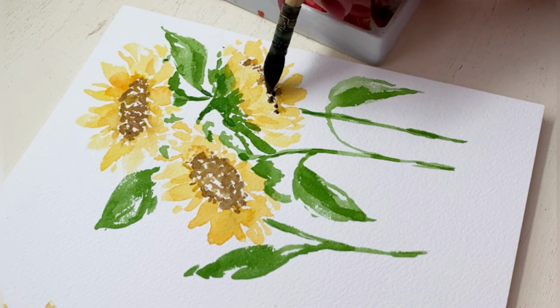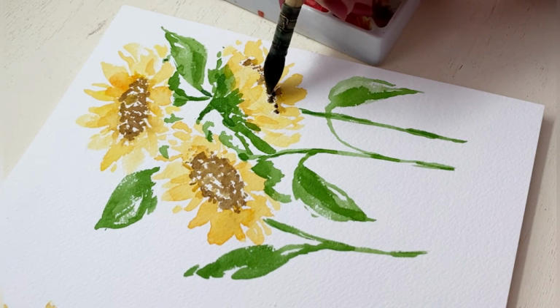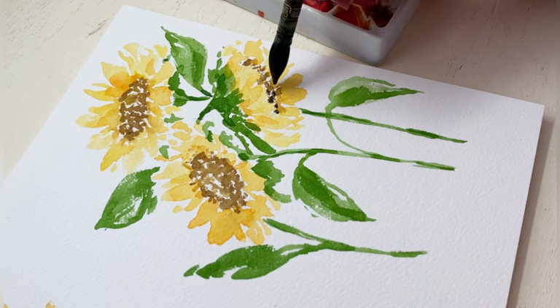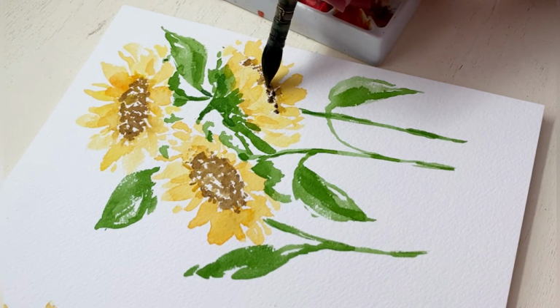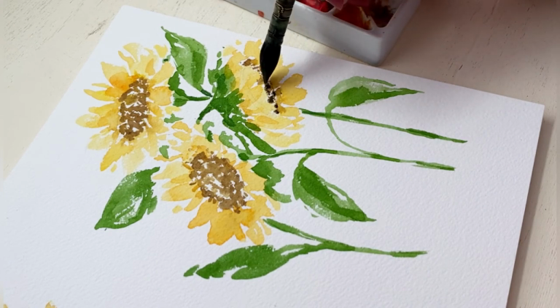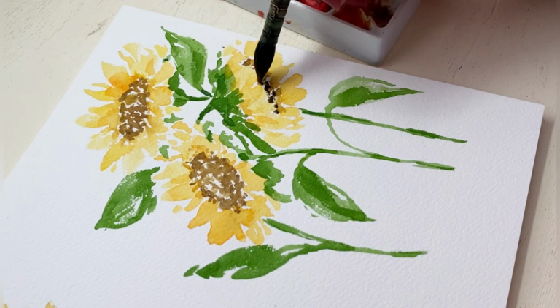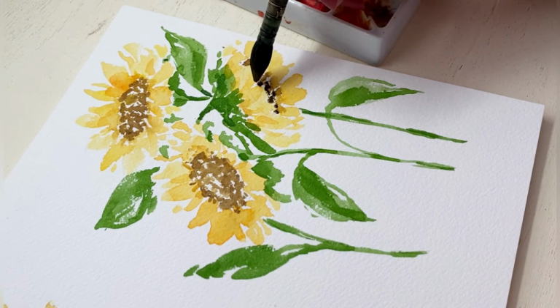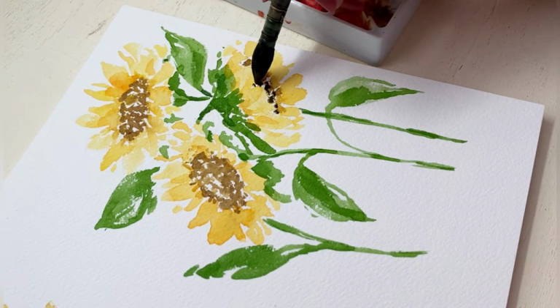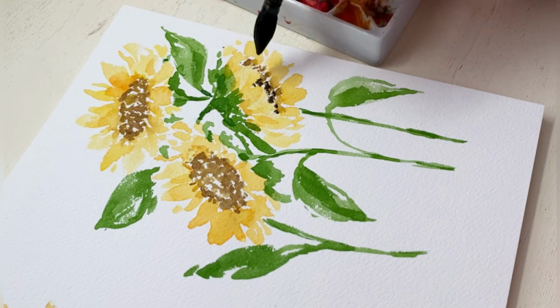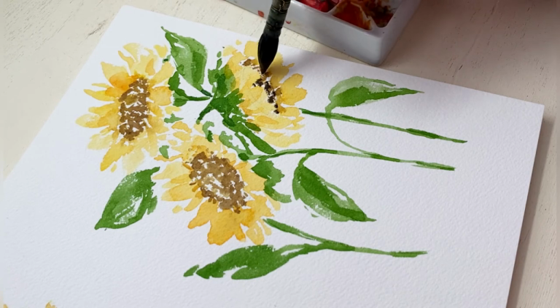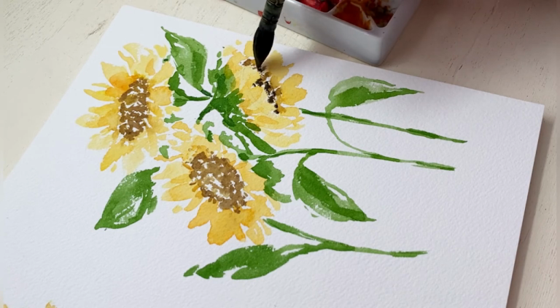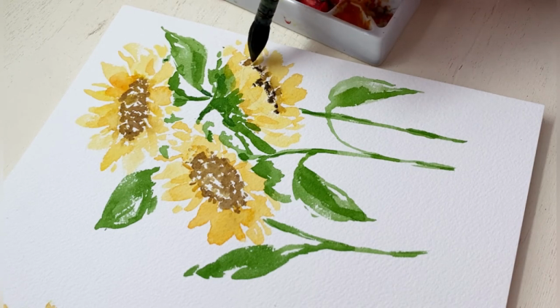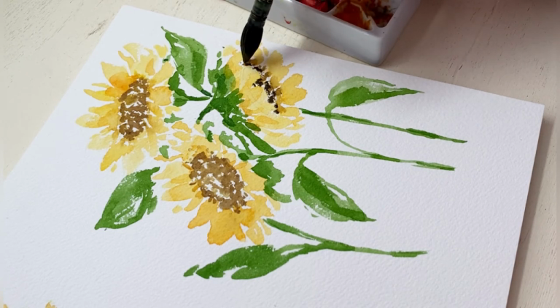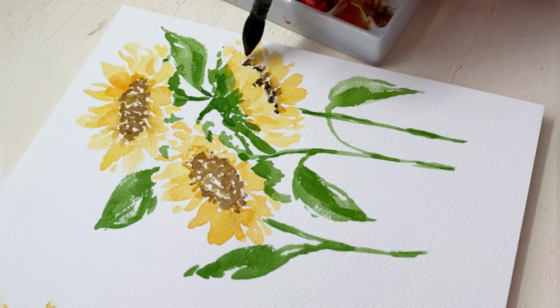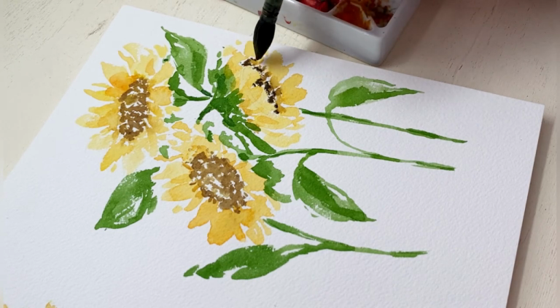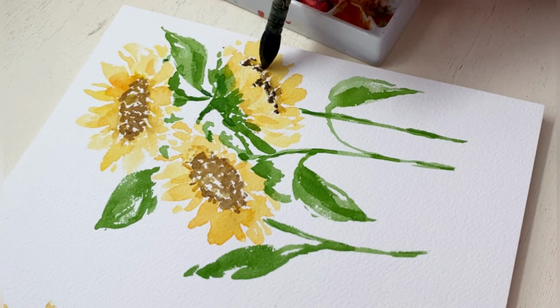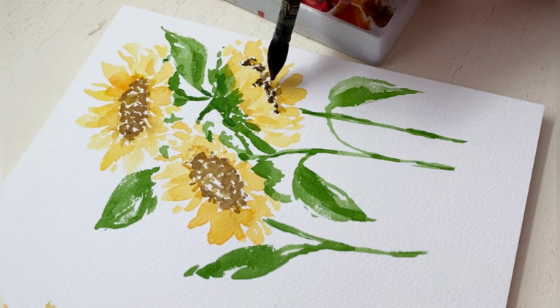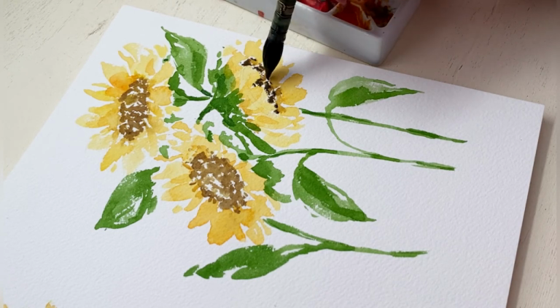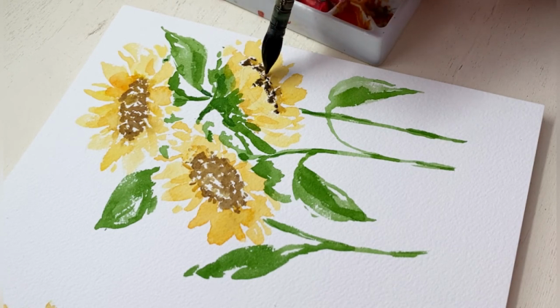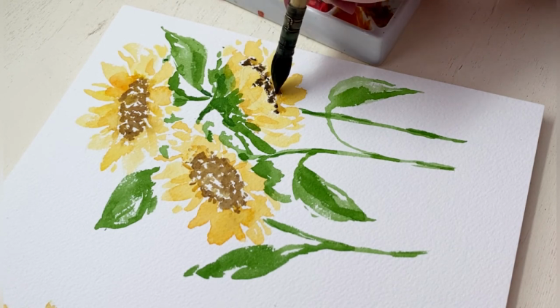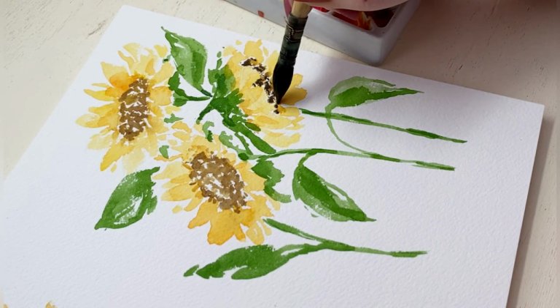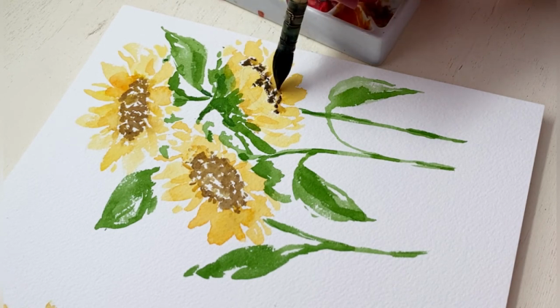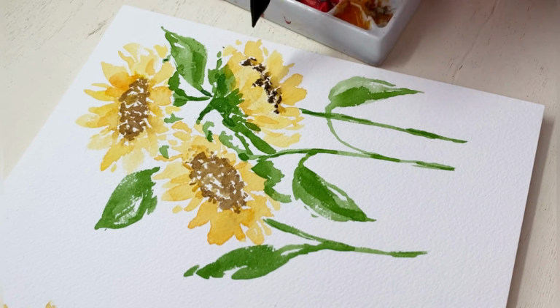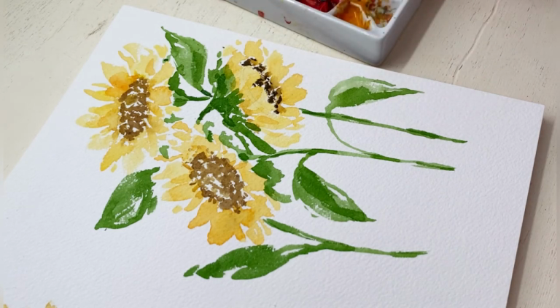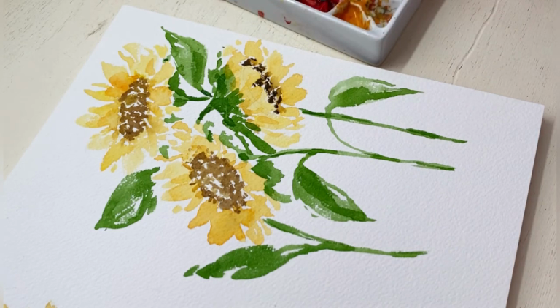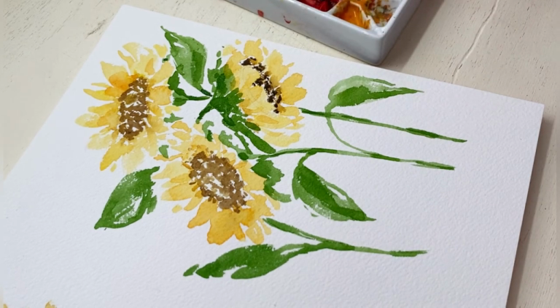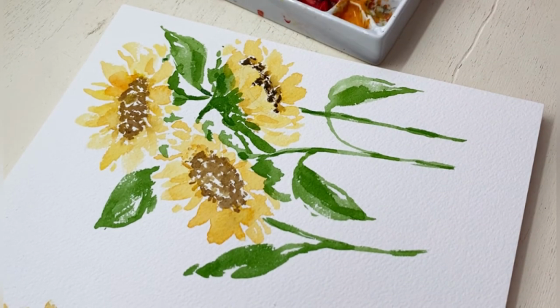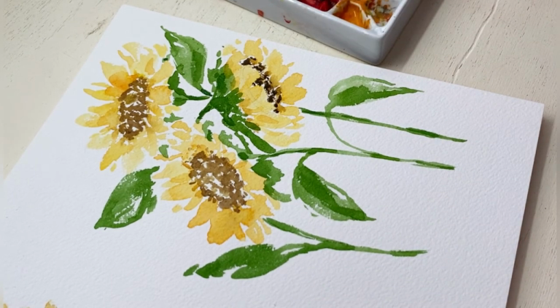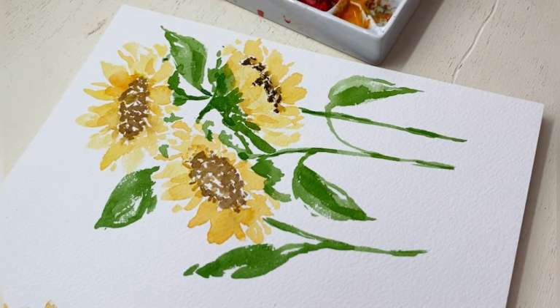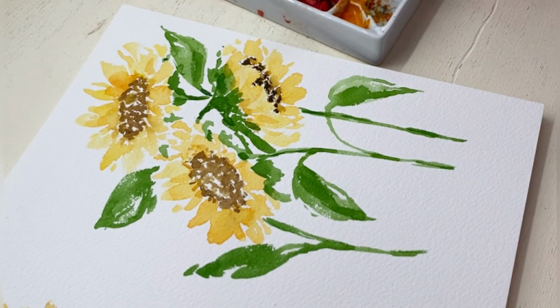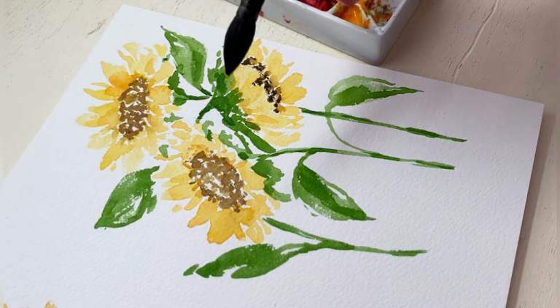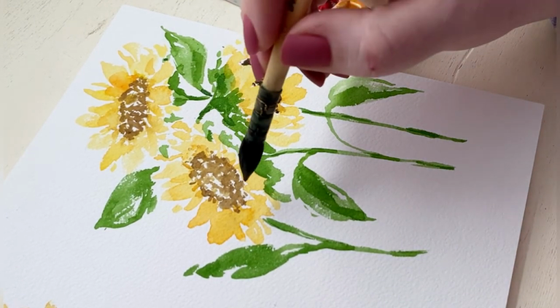I'm going to mix it up between those two colors but there's not going to be any of the light browns, so we can get the illusion that there's no sunlight hitting that area. It's just a nice shadowy center.